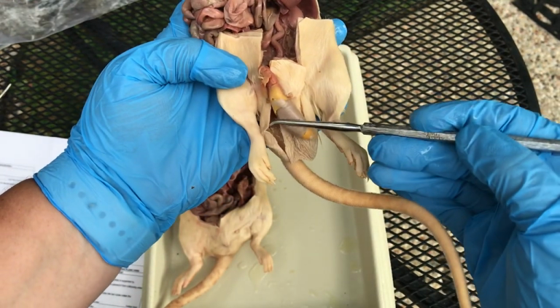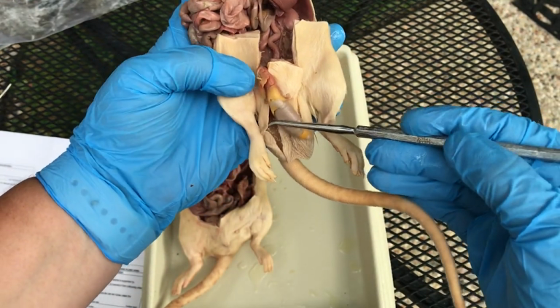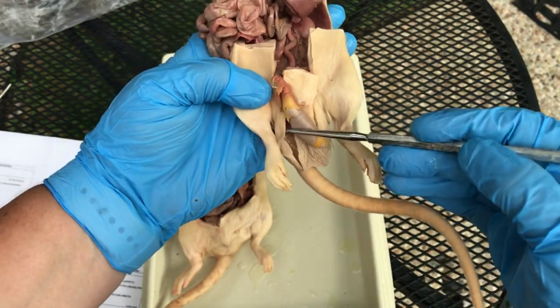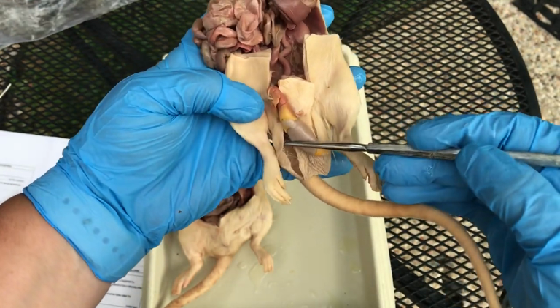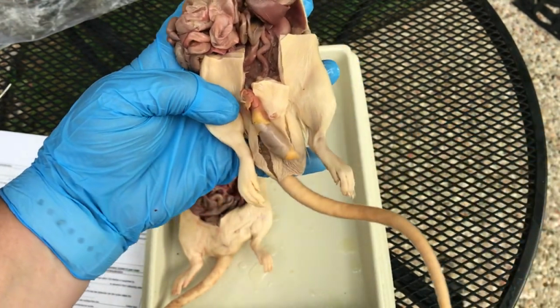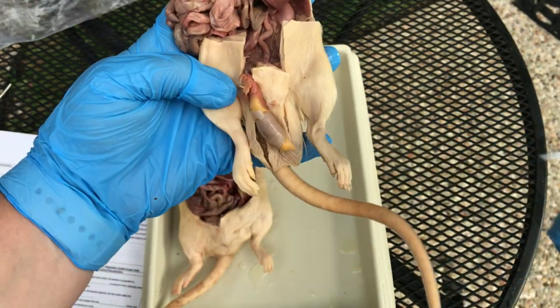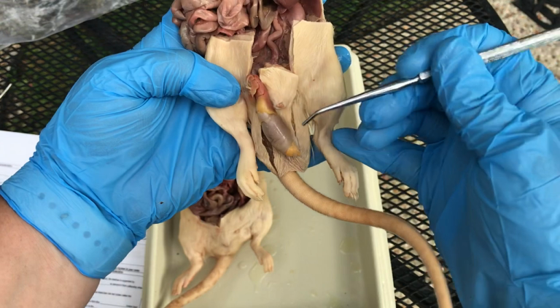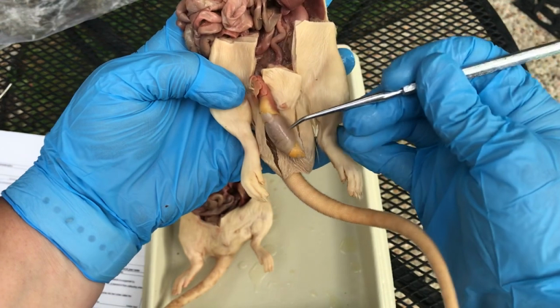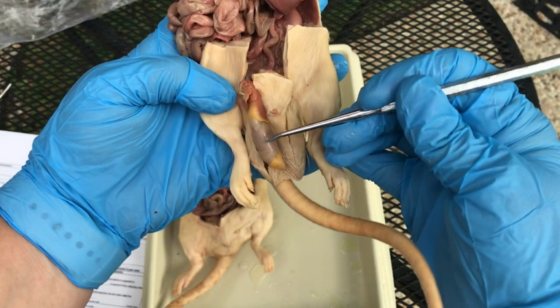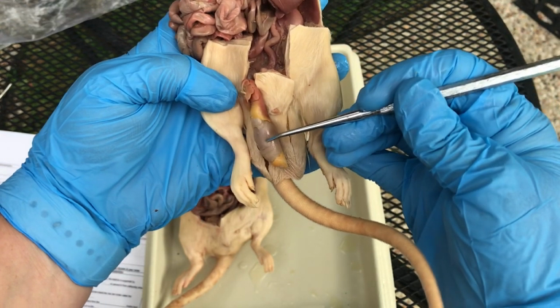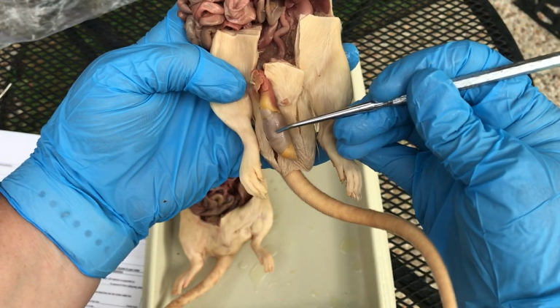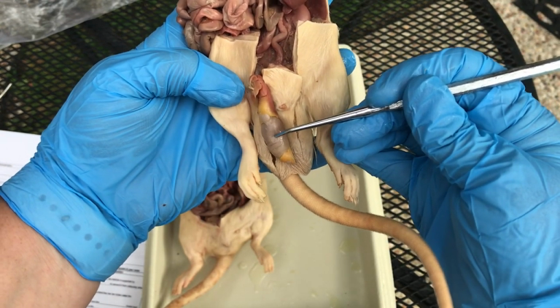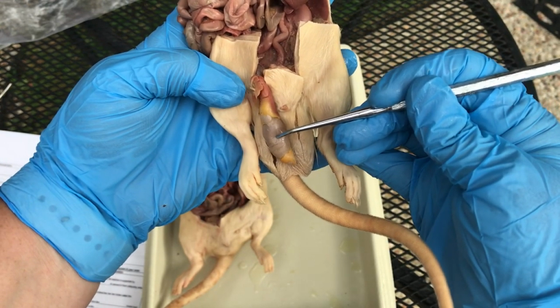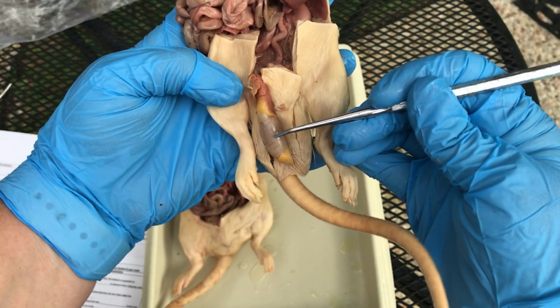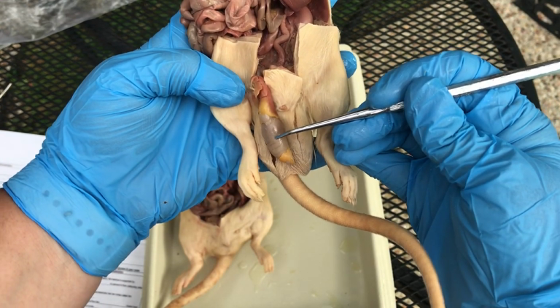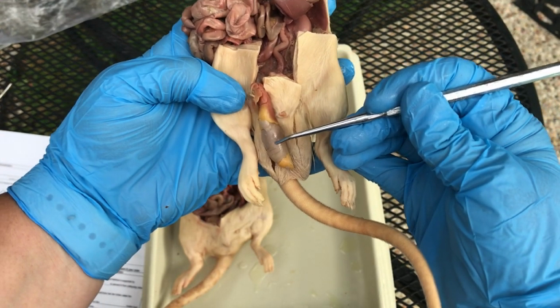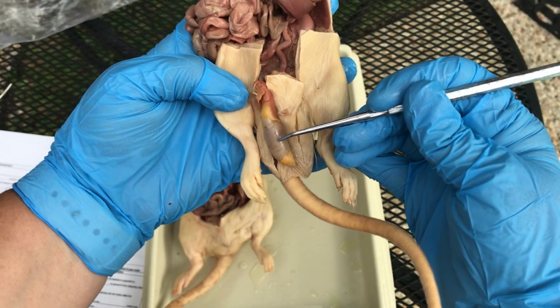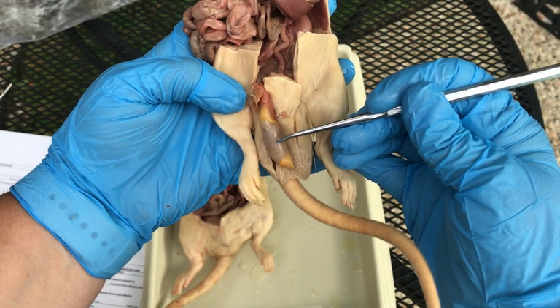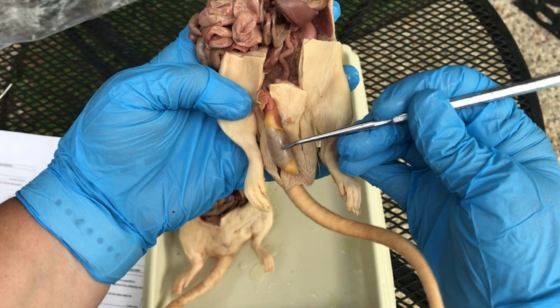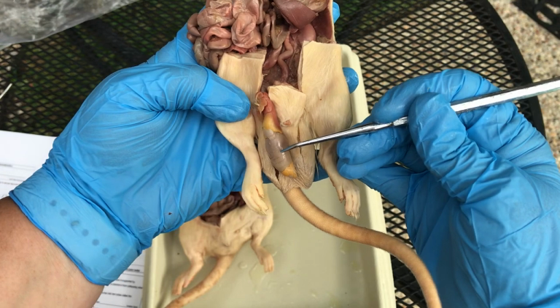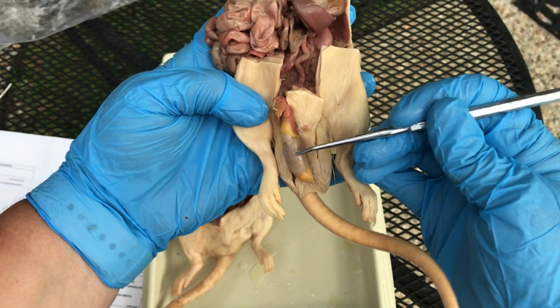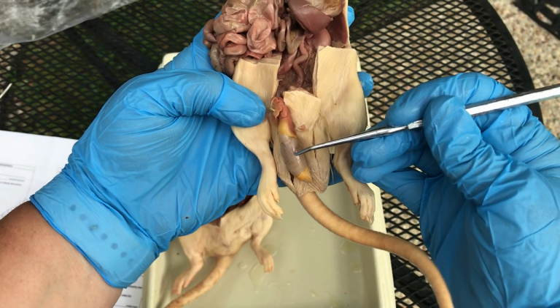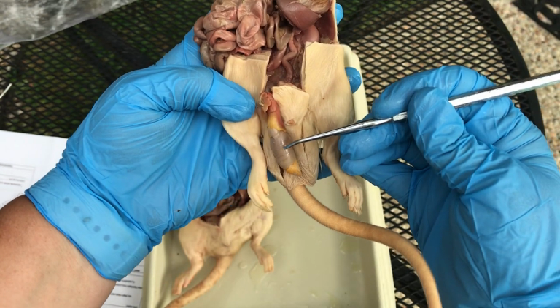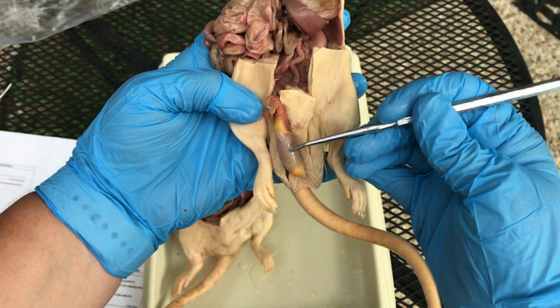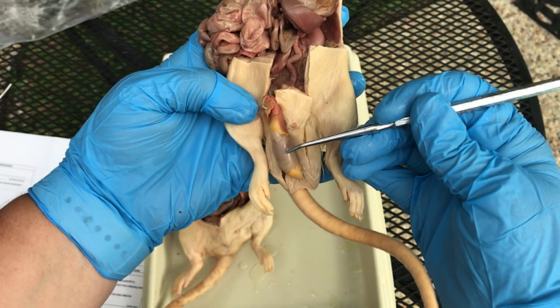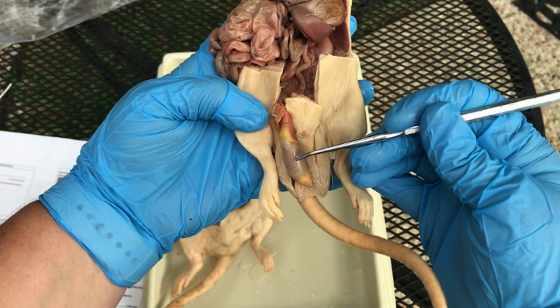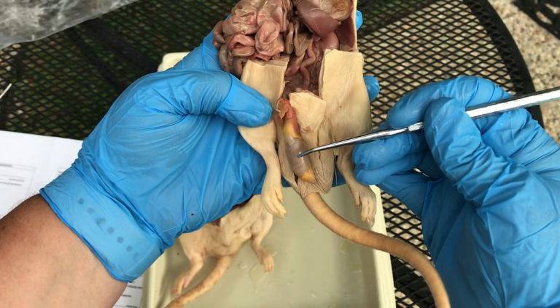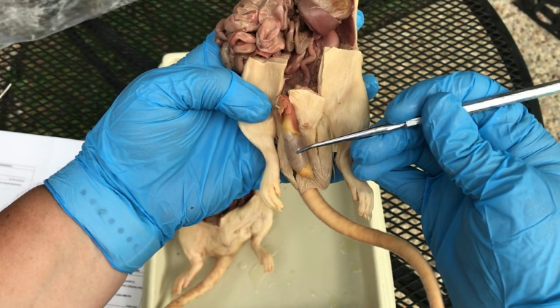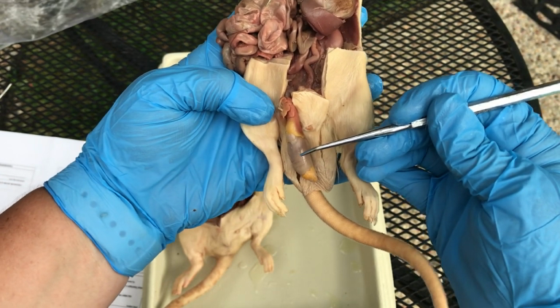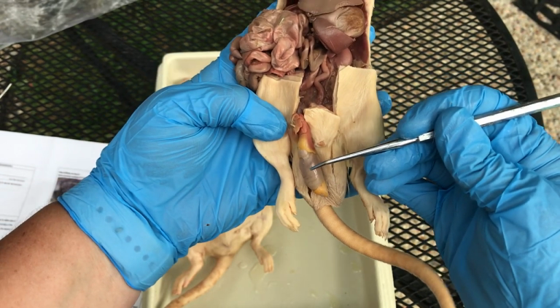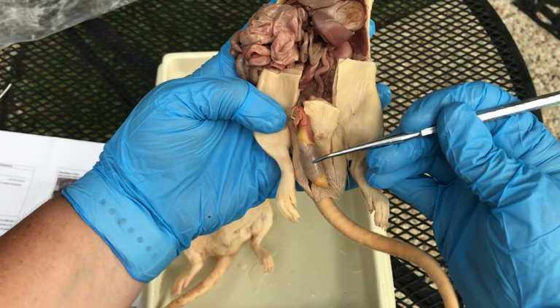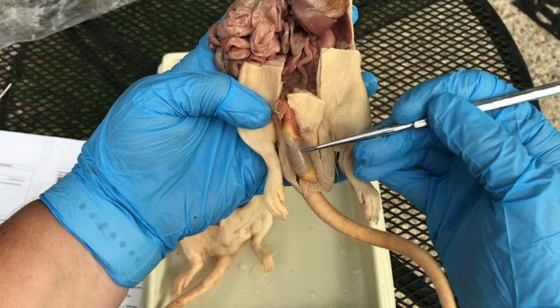This part right here is the testy itself. The job of the testy is to produce sperm and testosterone — that means it's producing sperm, which are cells, and it's also producing testosterone, which is a hormone.